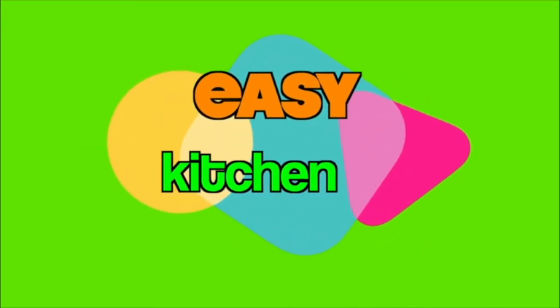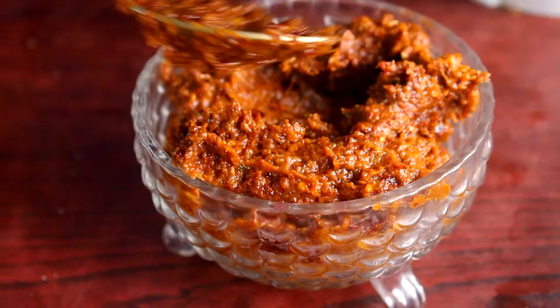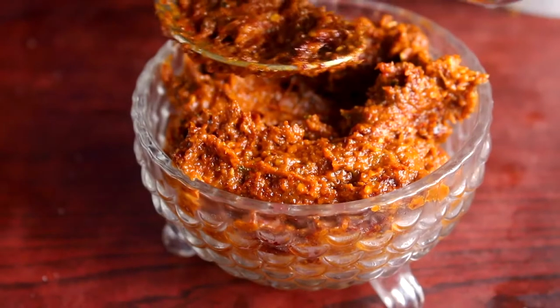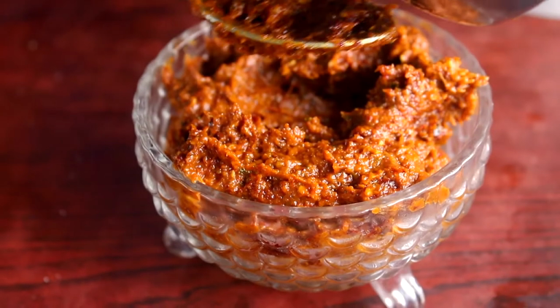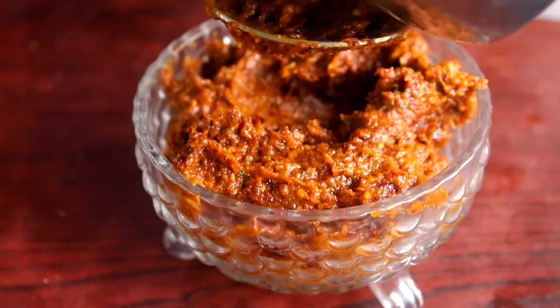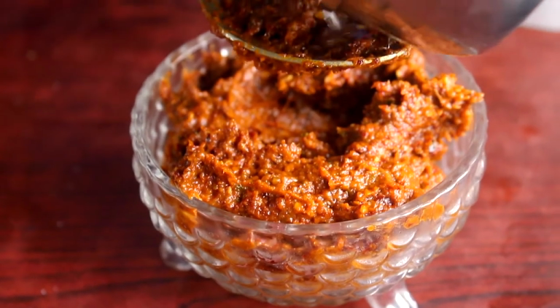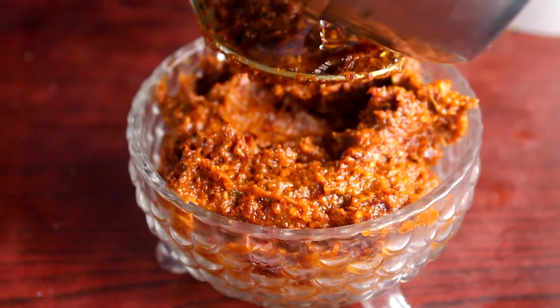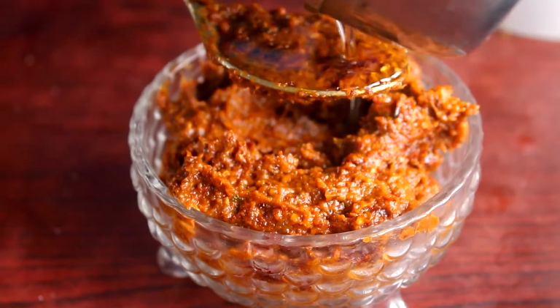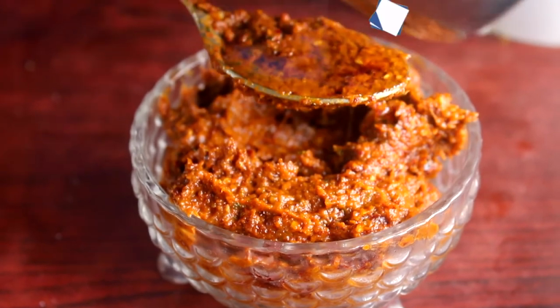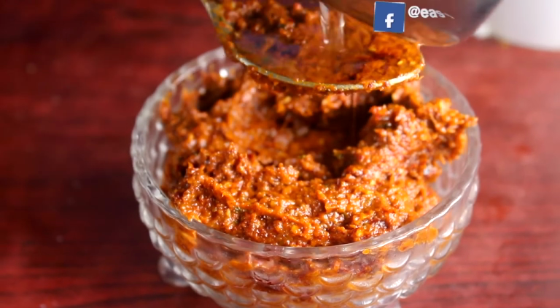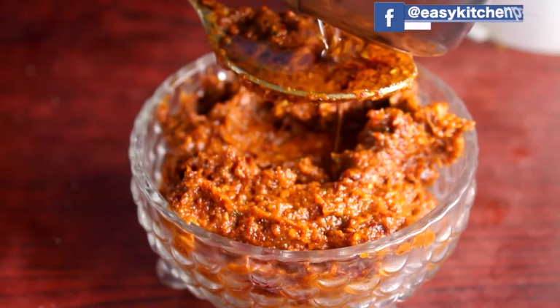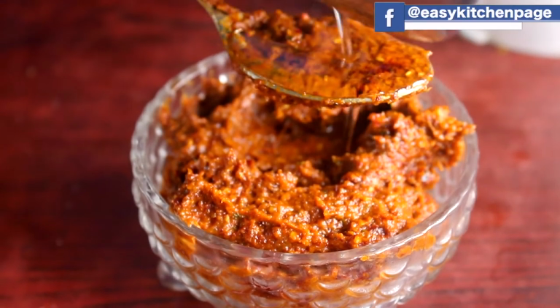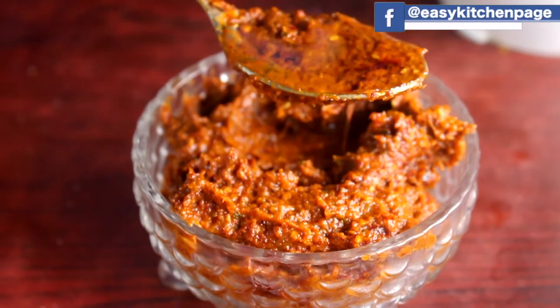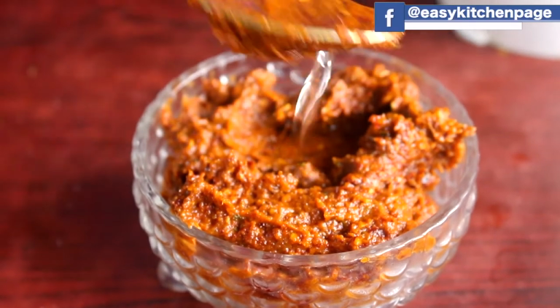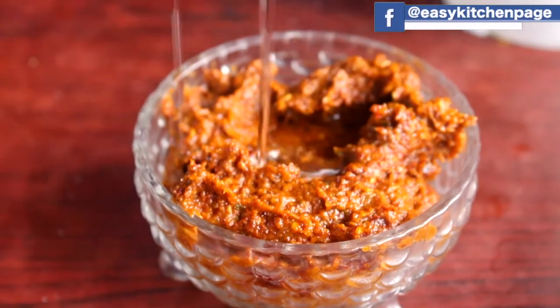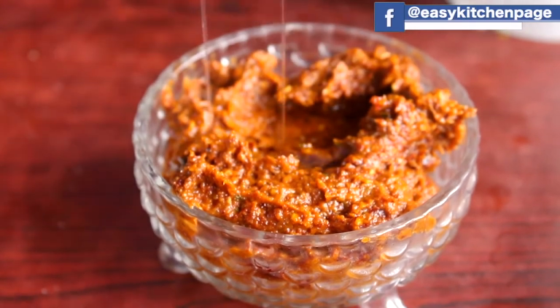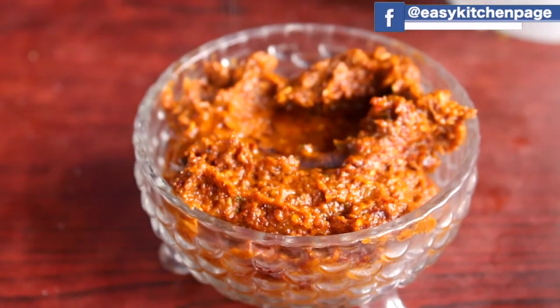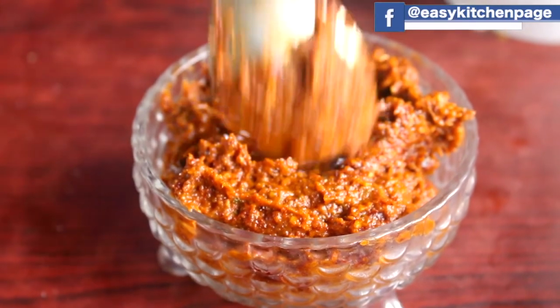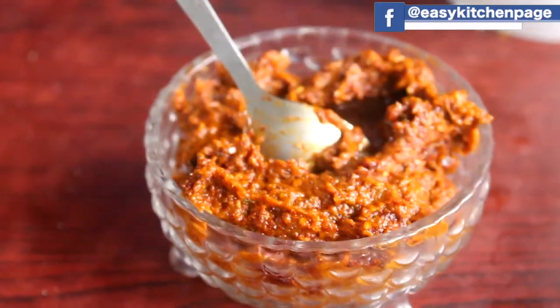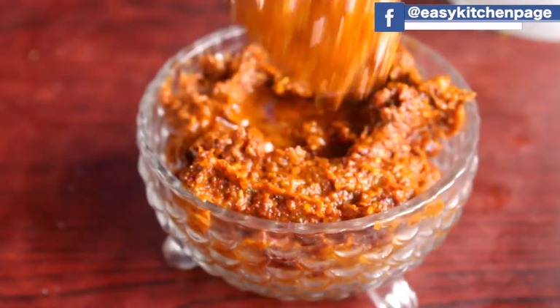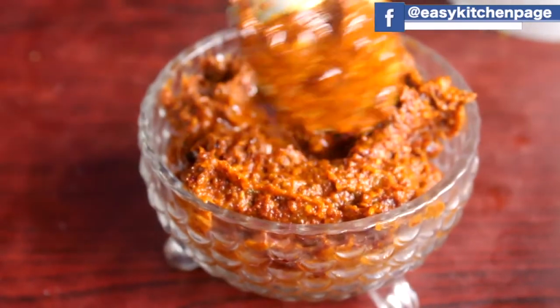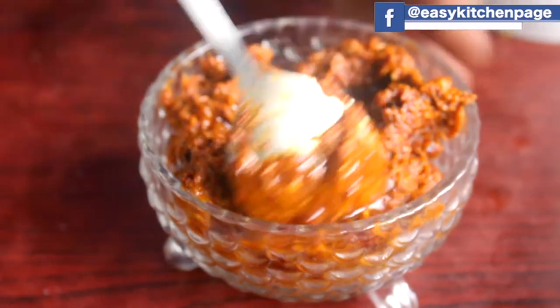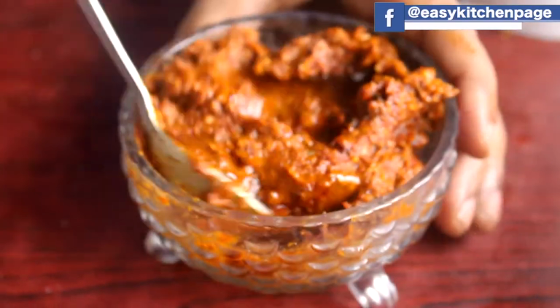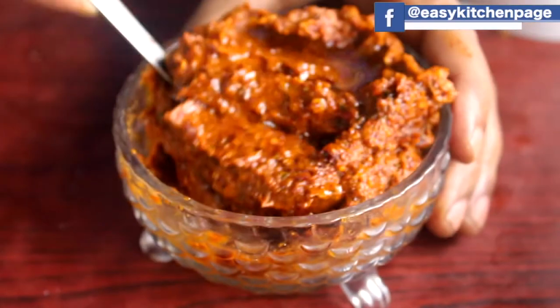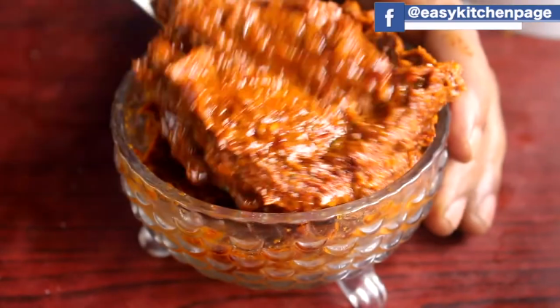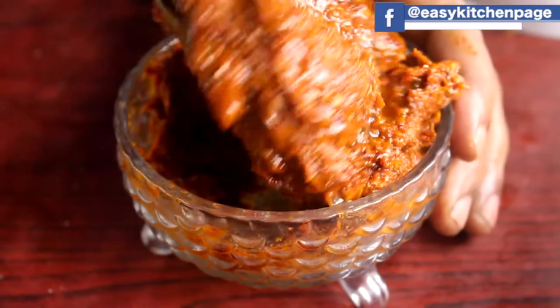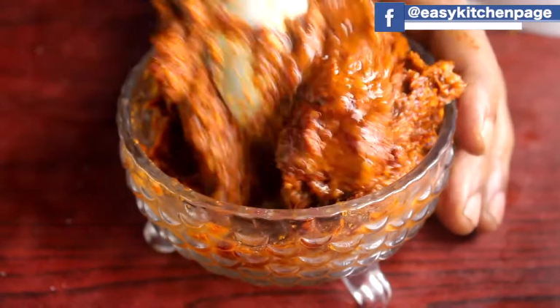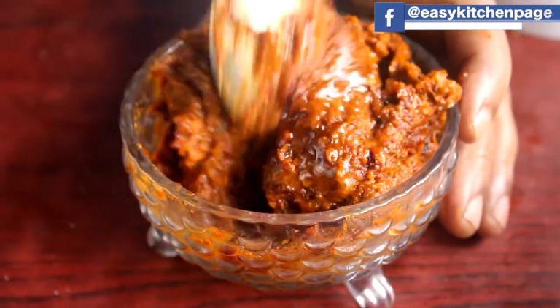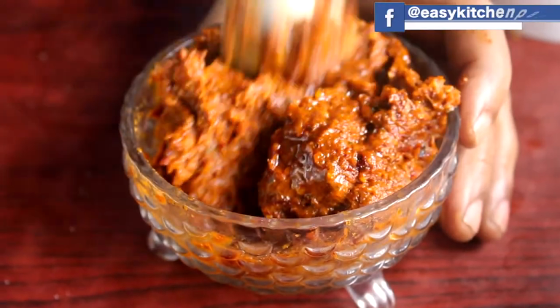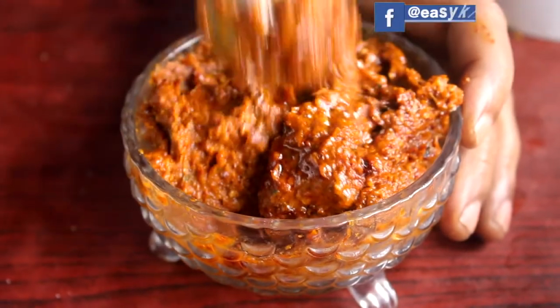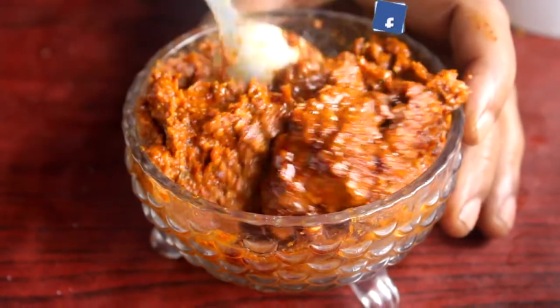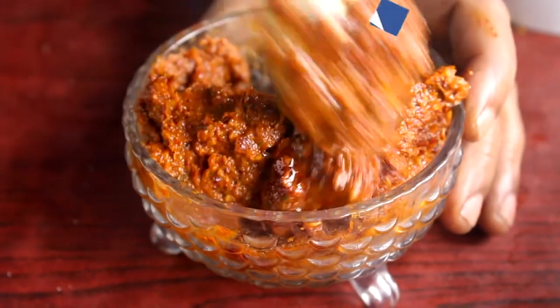Hello everyone, welcome back to EZ Kitchen. In EZ Kitchen, Kerala Recipes, we will see how to make a chattani with a small vengay.